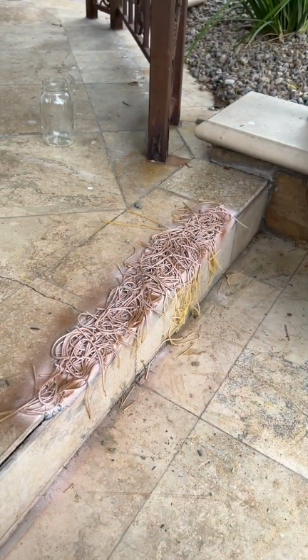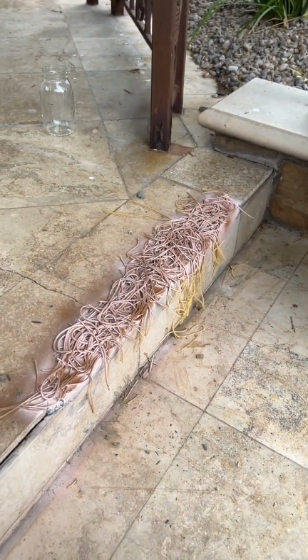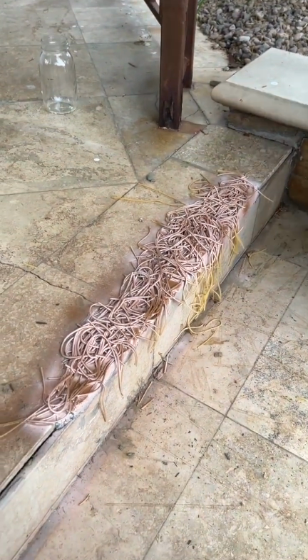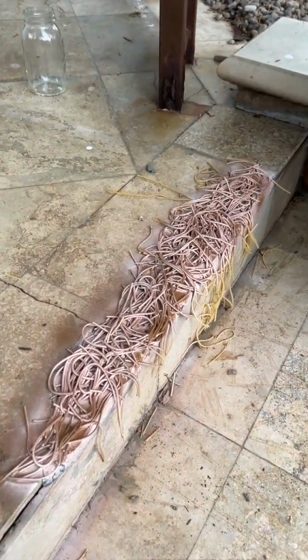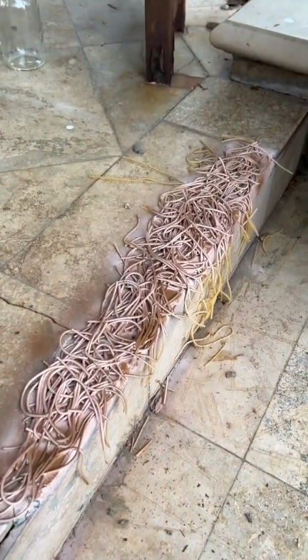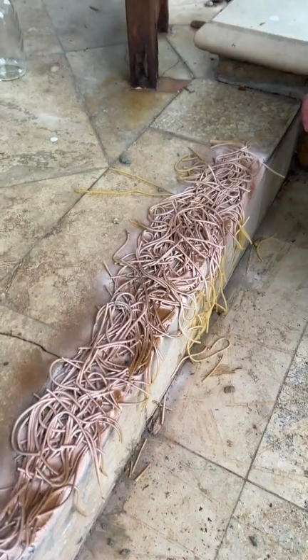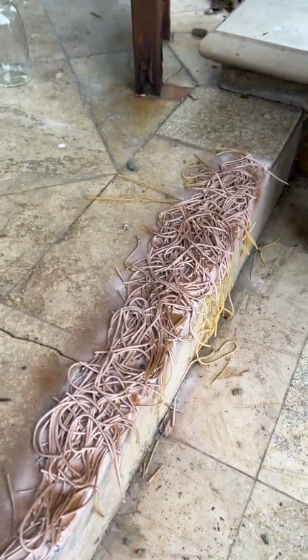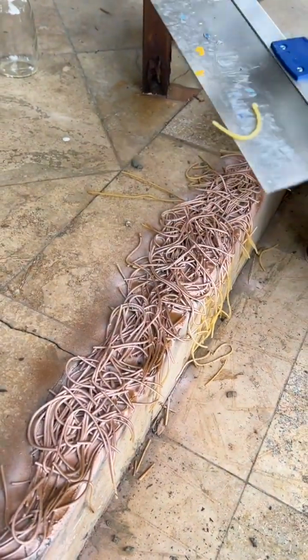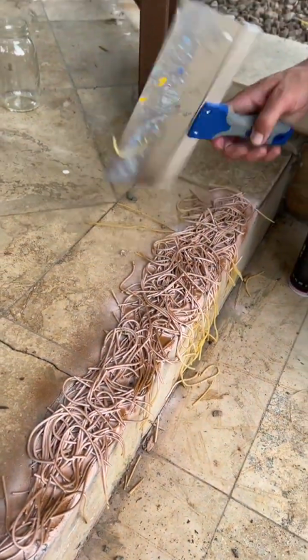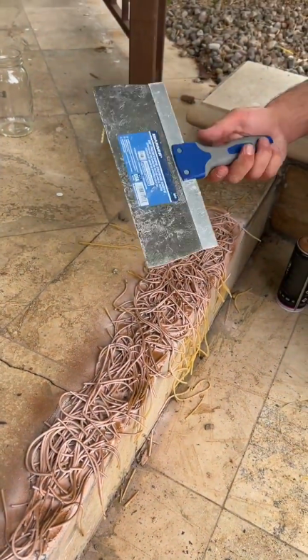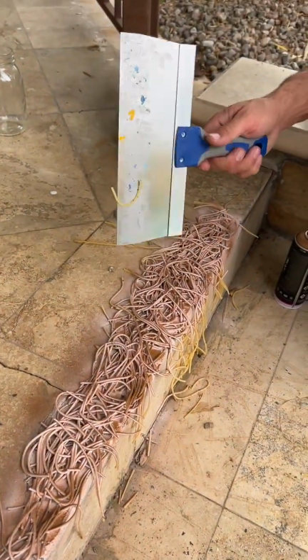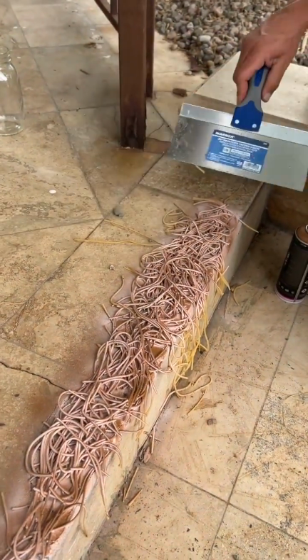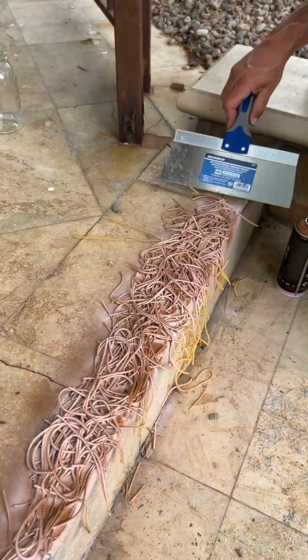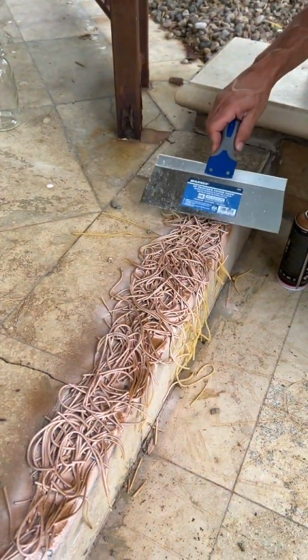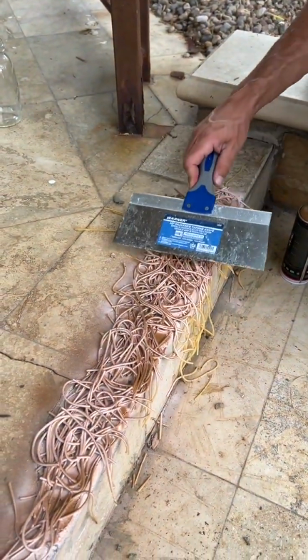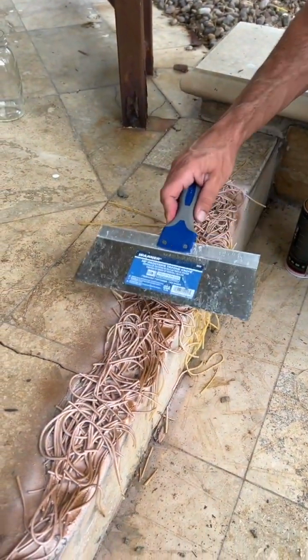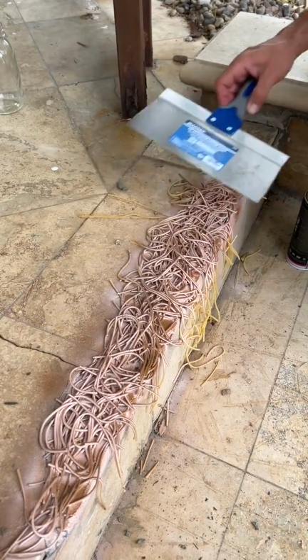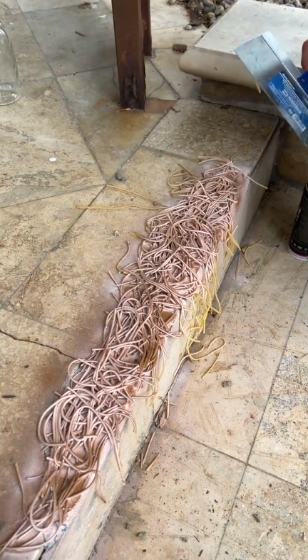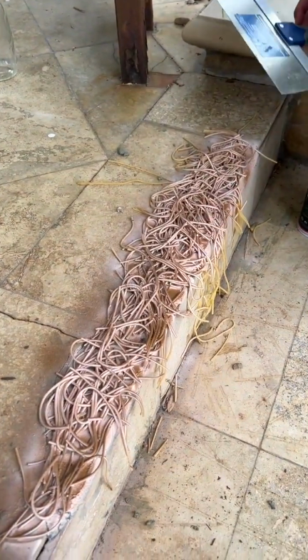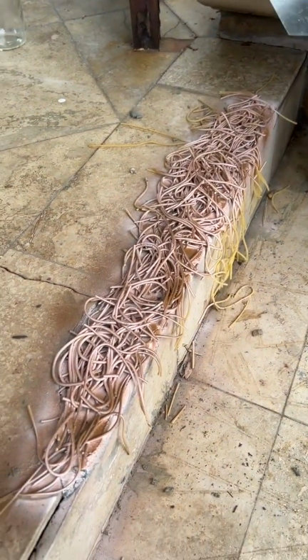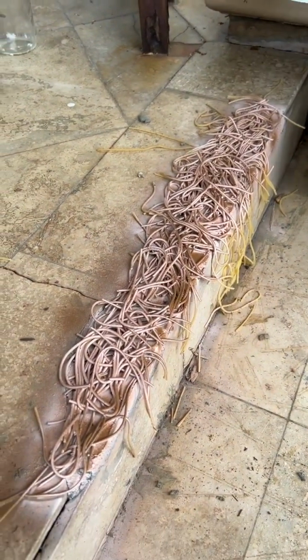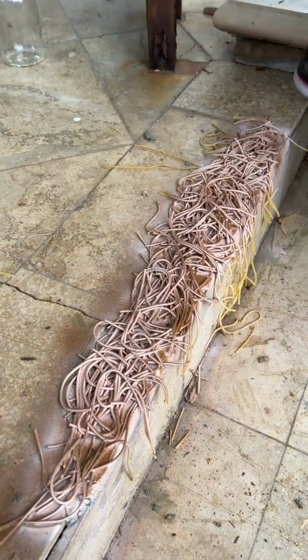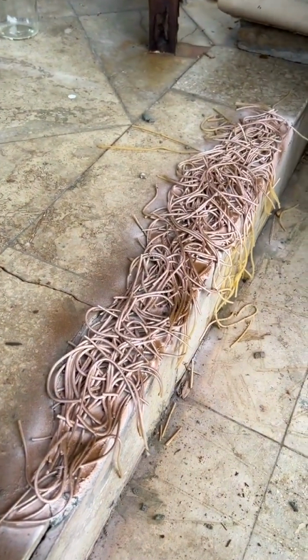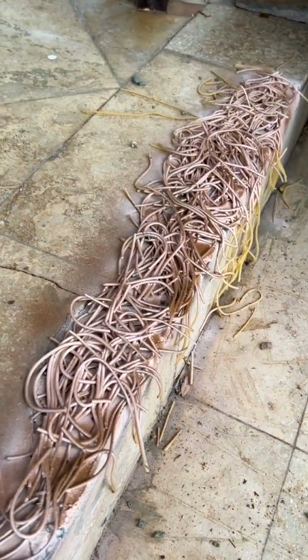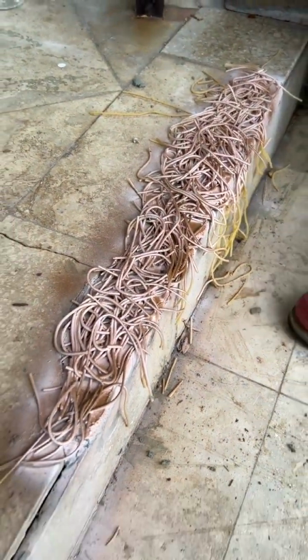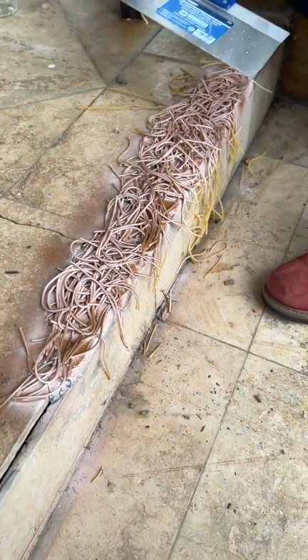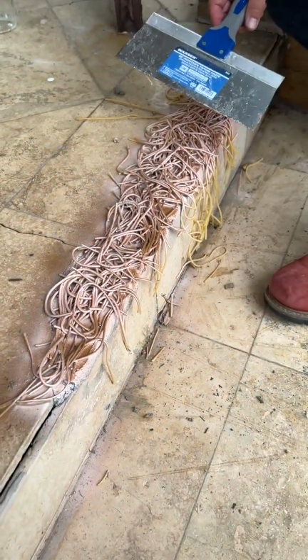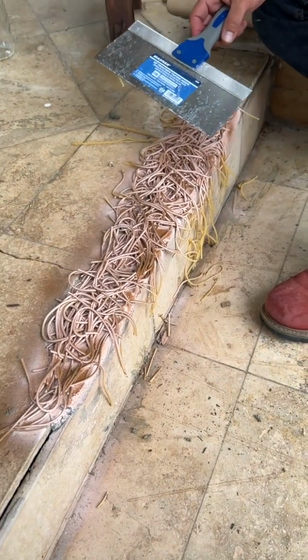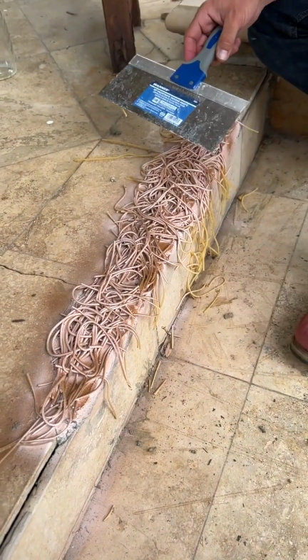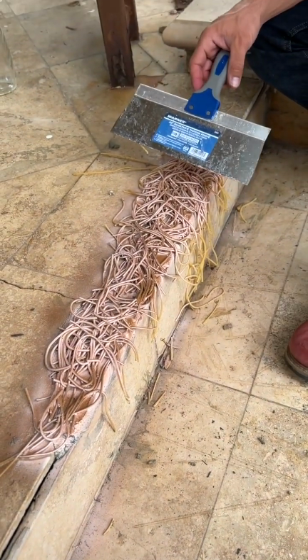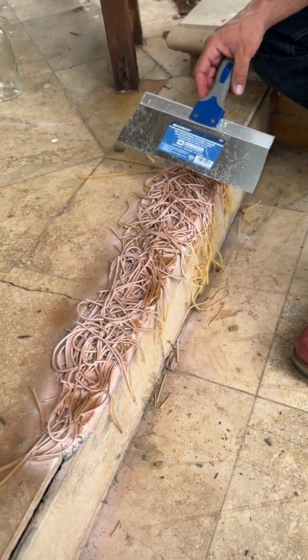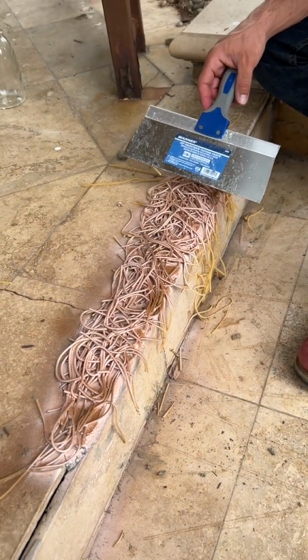So when do we remove the spaghetti? What we do is we take a scraper like this, and we're going to scrape all of that spaghetti off. And you're going to be able to see our finished staircase. Here we go.